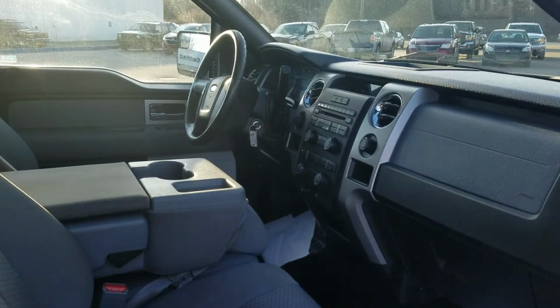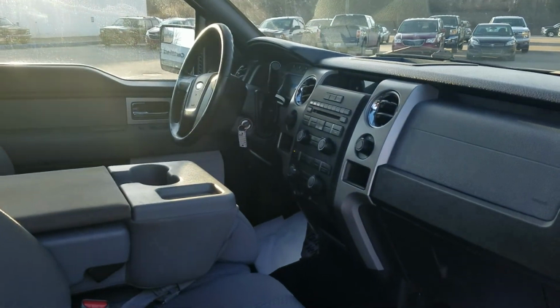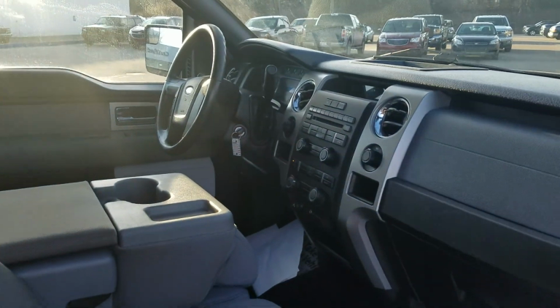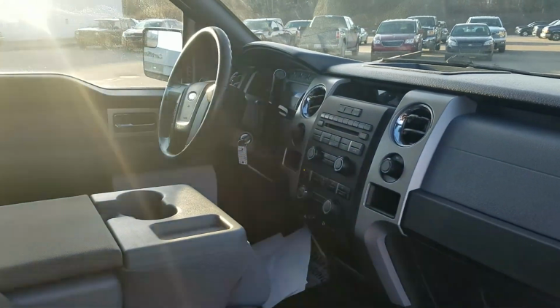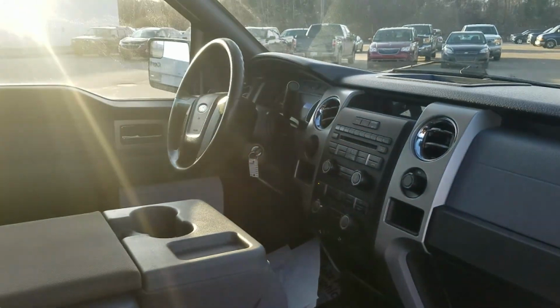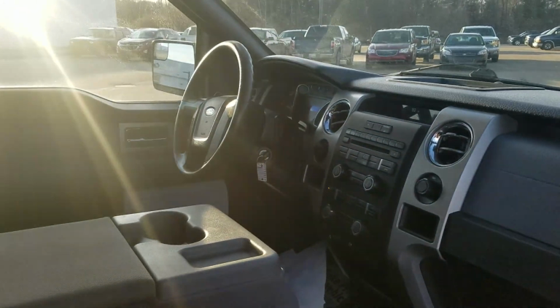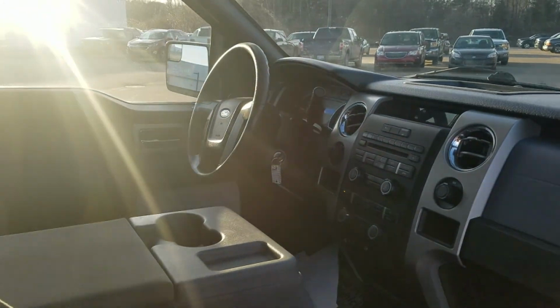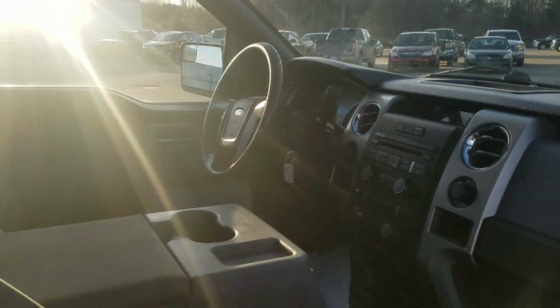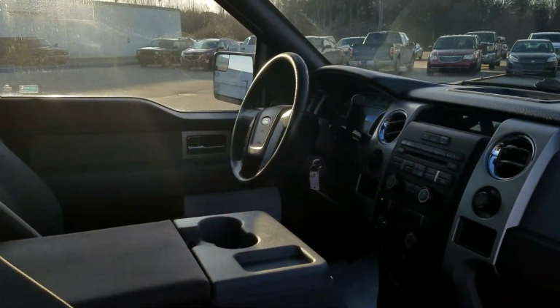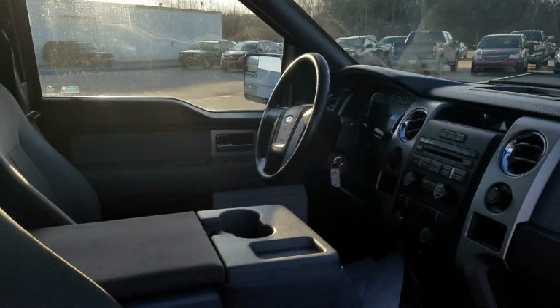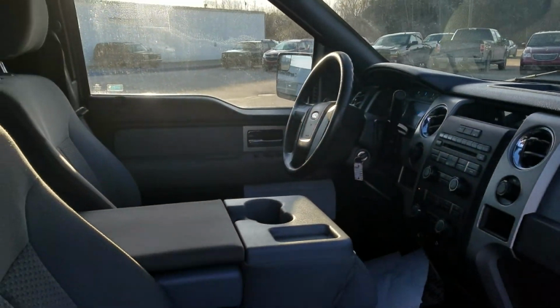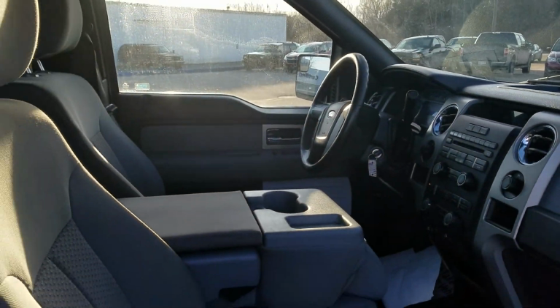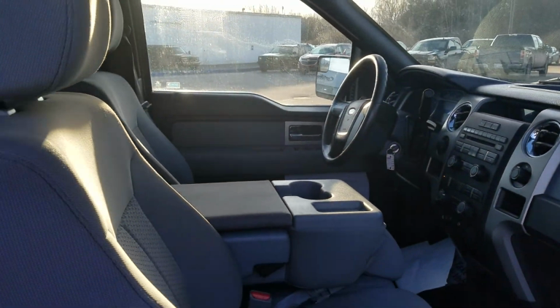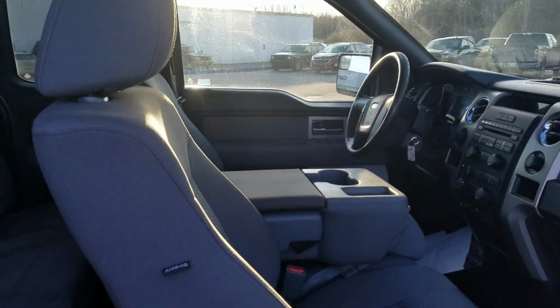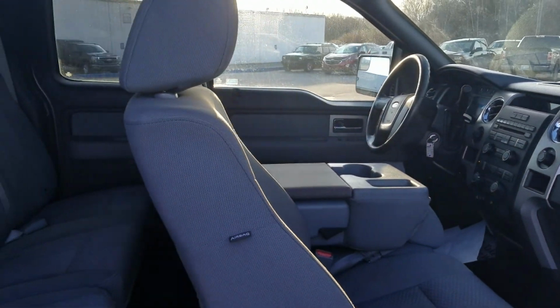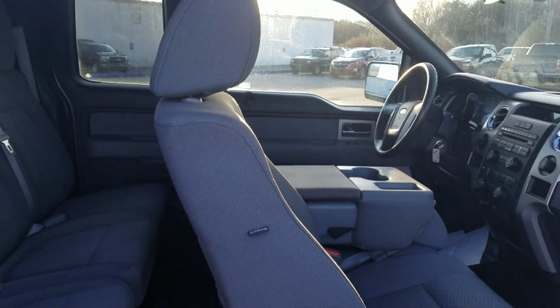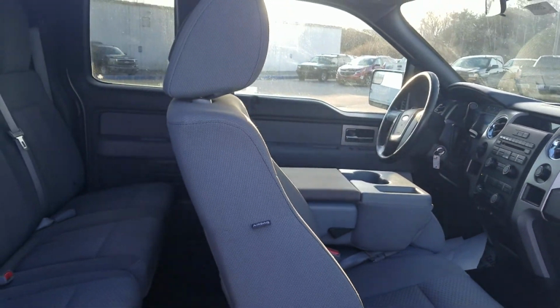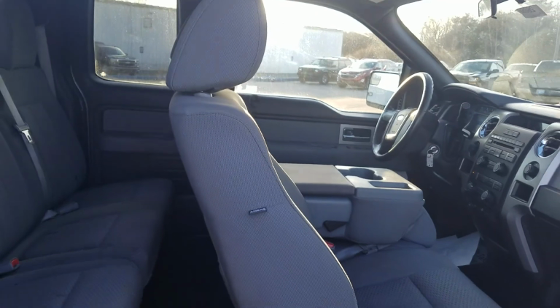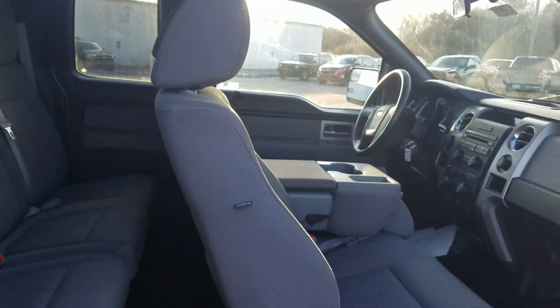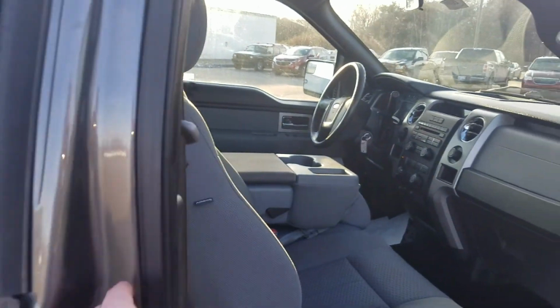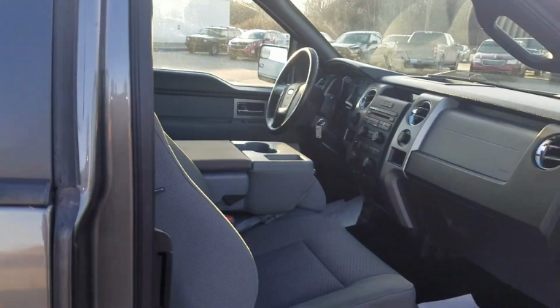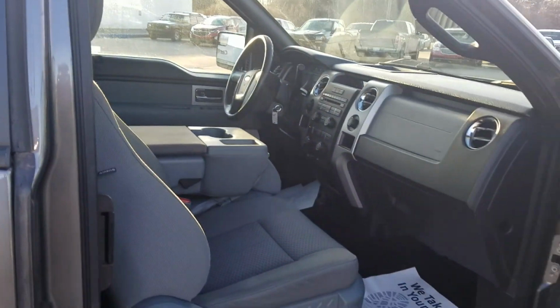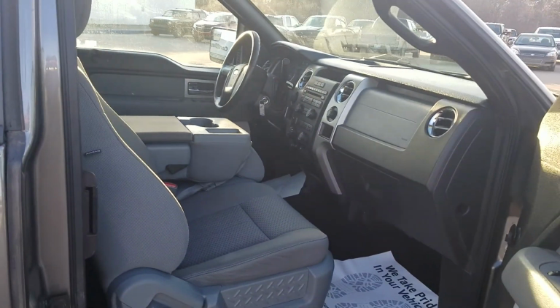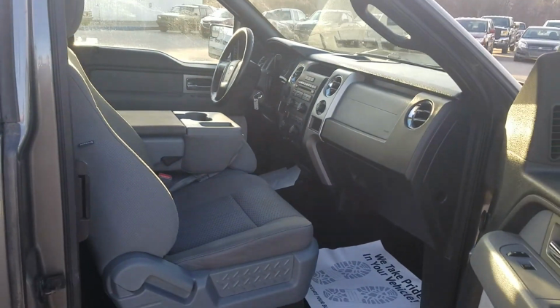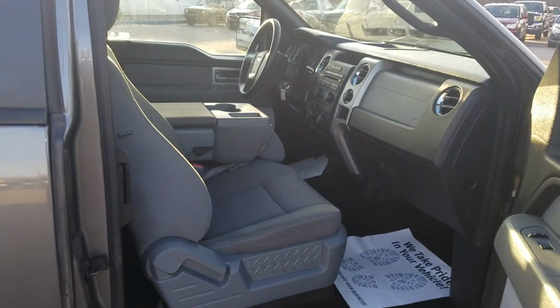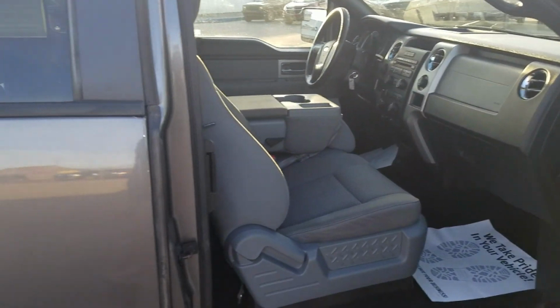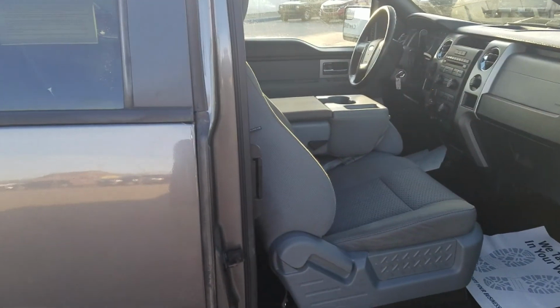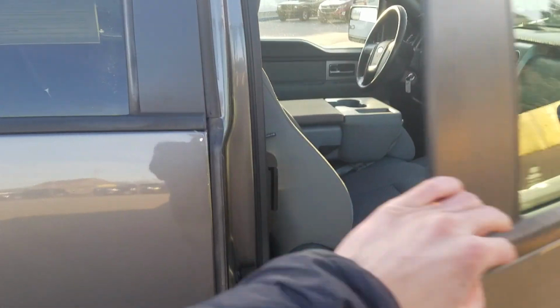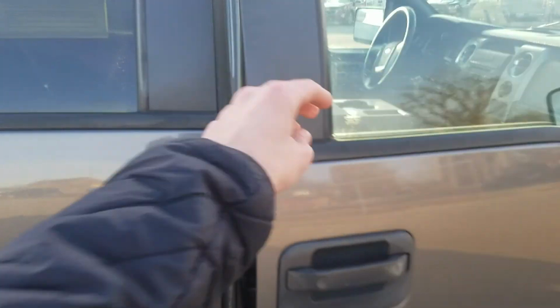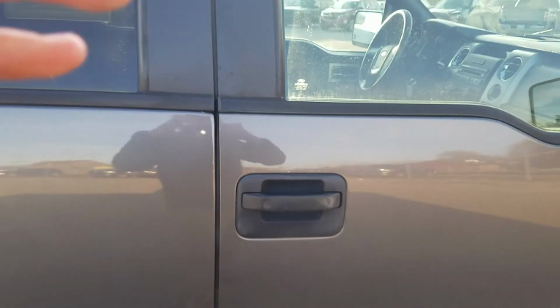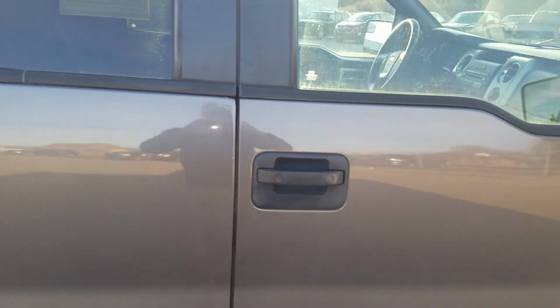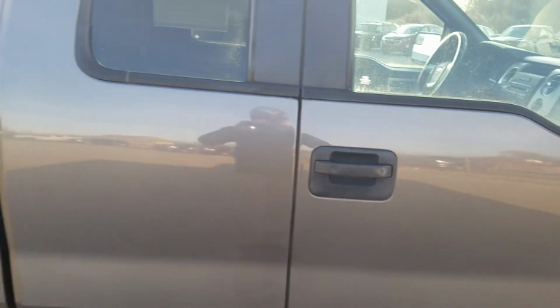Remote start does work just fine. The only light that's on is the TPS light, which is obviously because the bigger tires defaulted on.